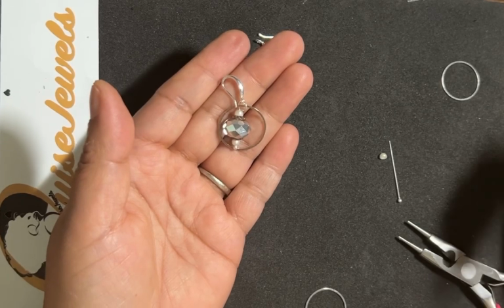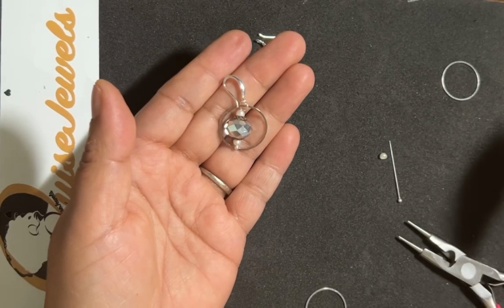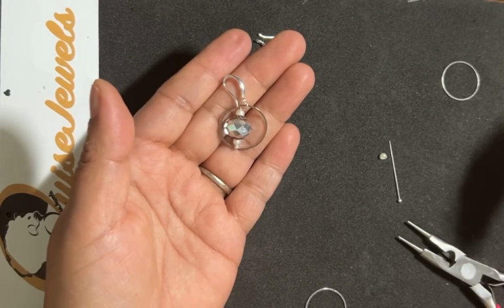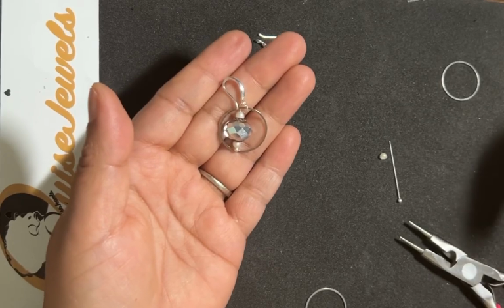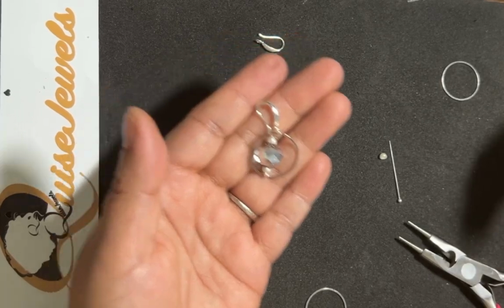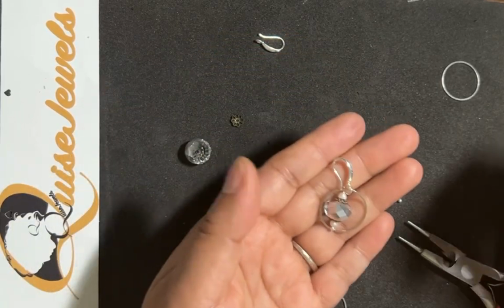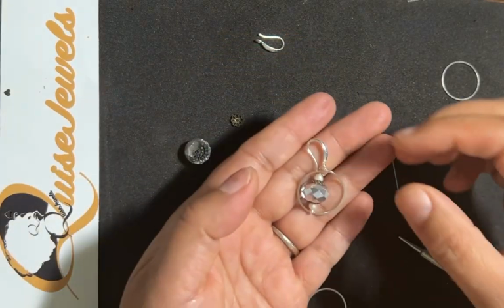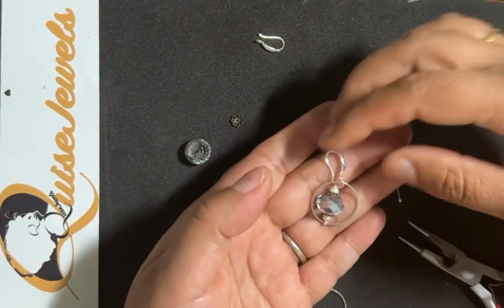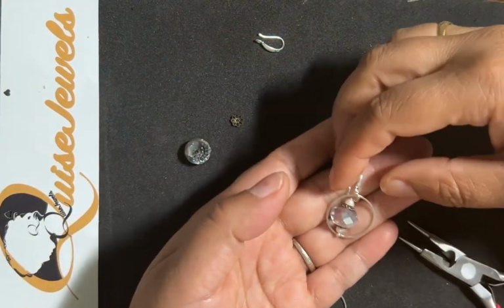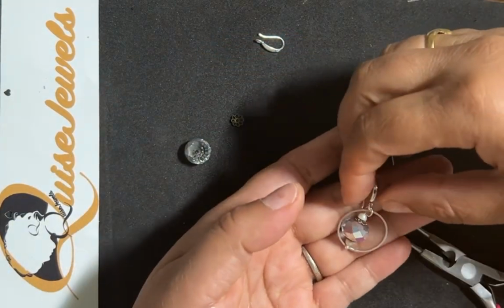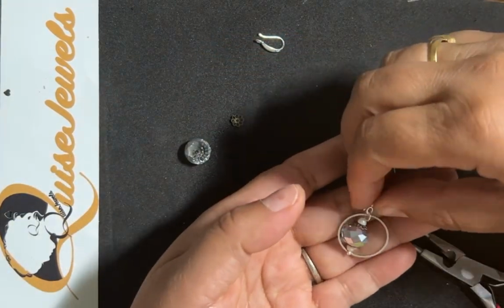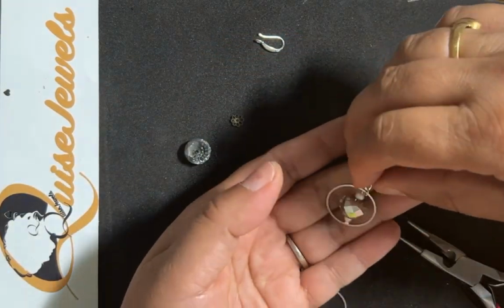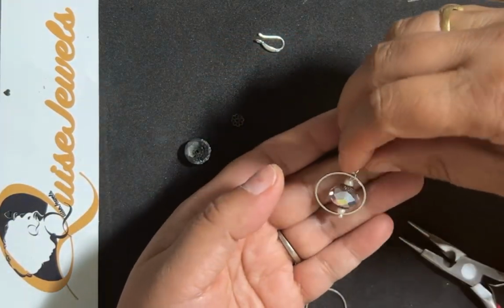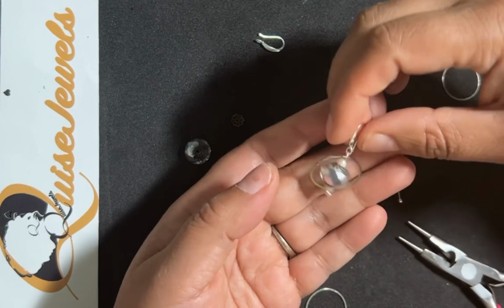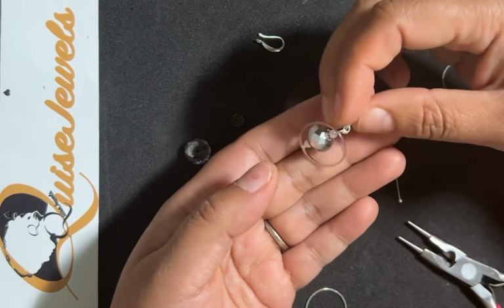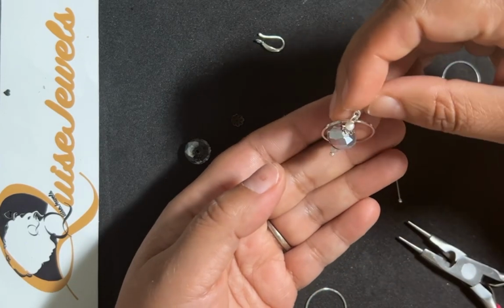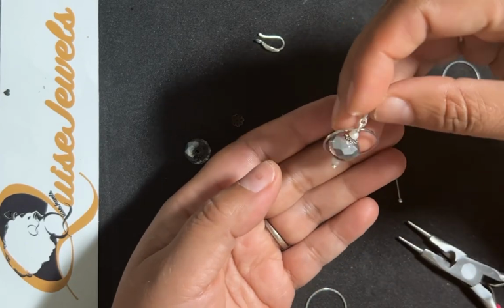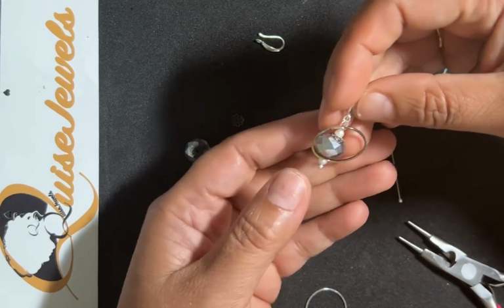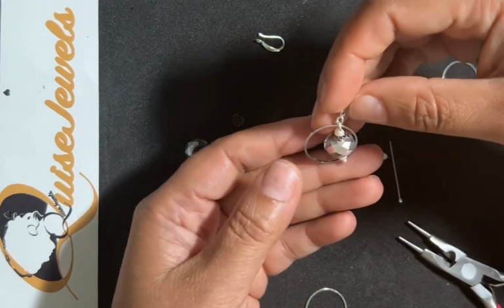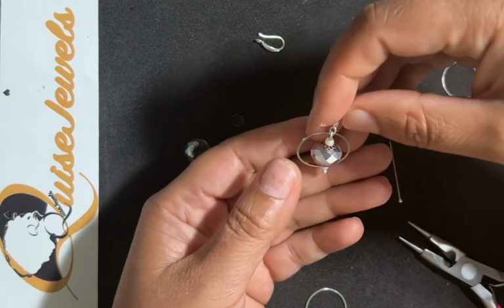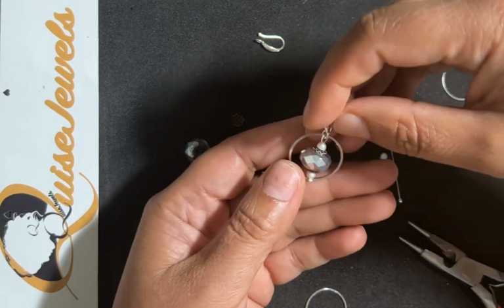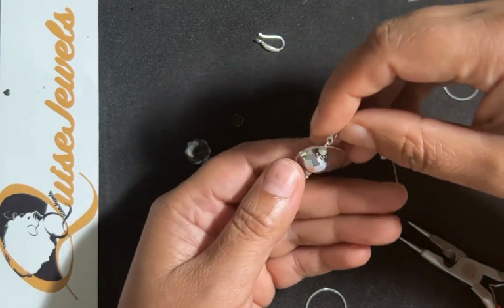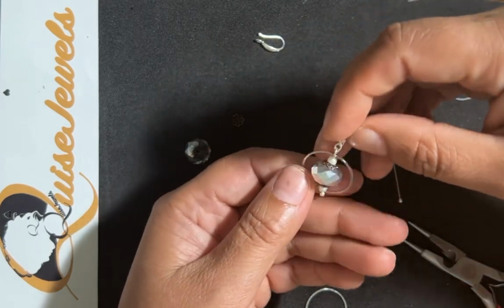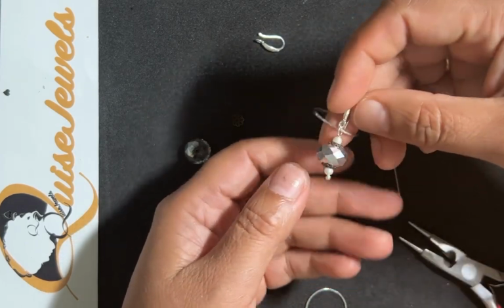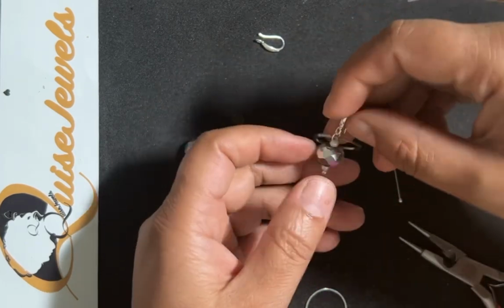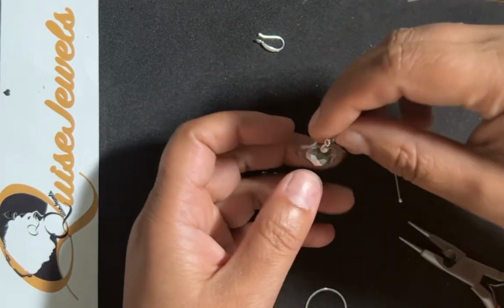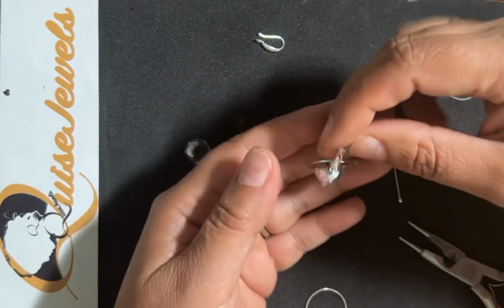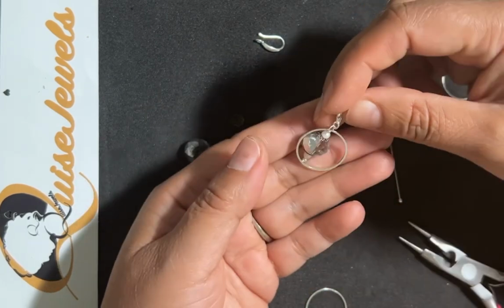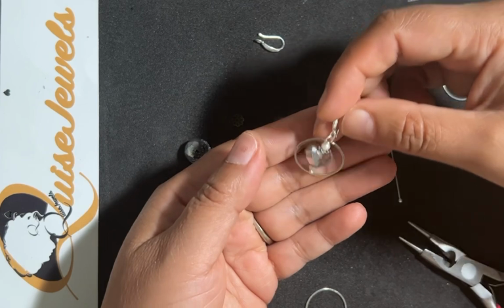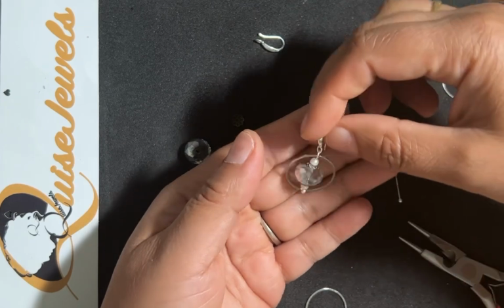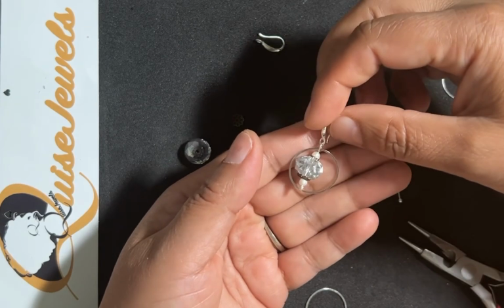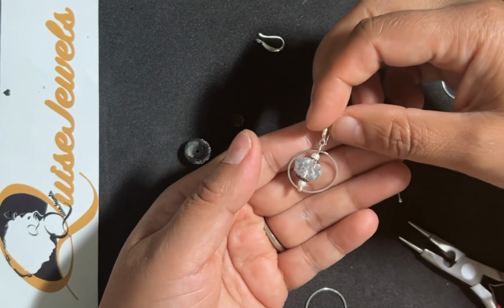Hello everyone! I'm trying to make a back-to-school earring for students who can wear it, and it's a really simple way so that it doesn't look too vibrant.